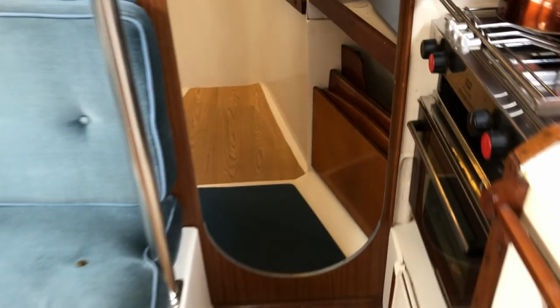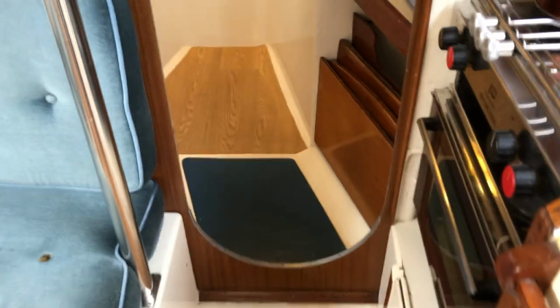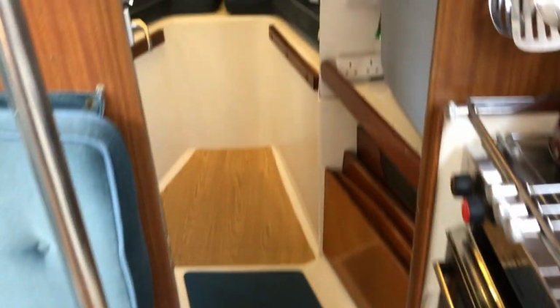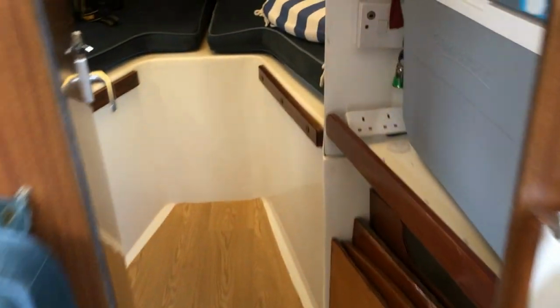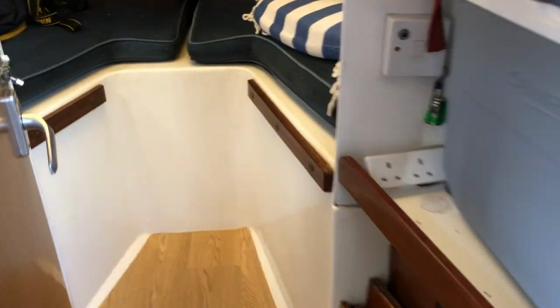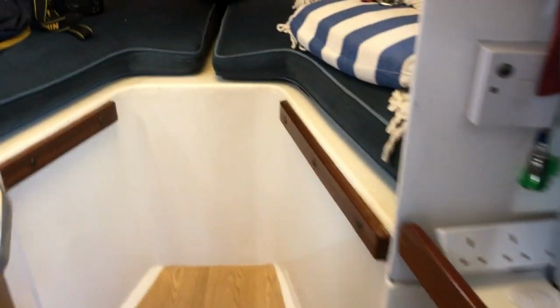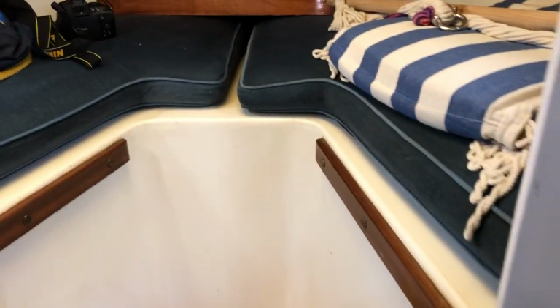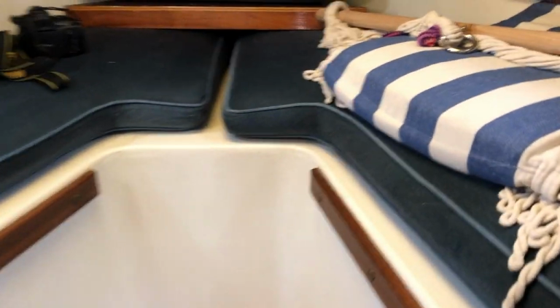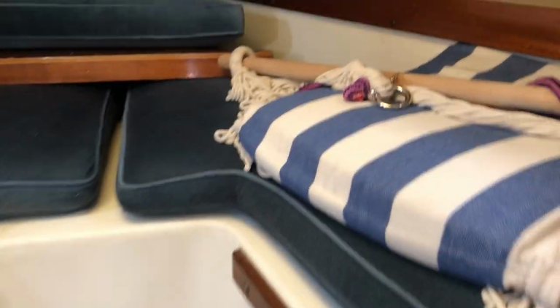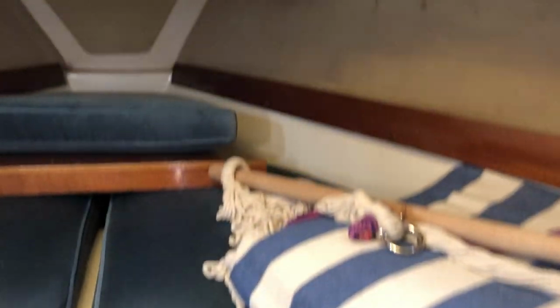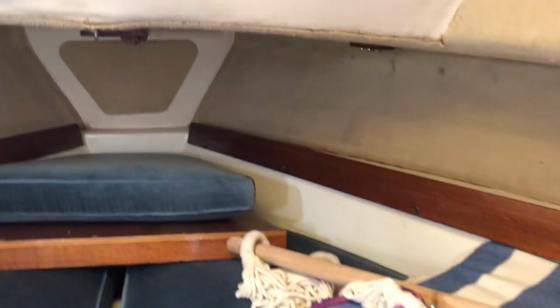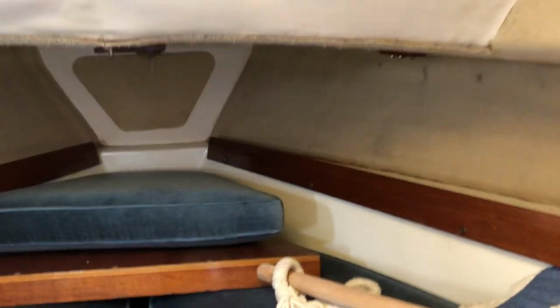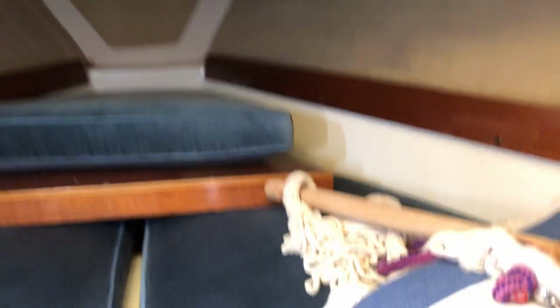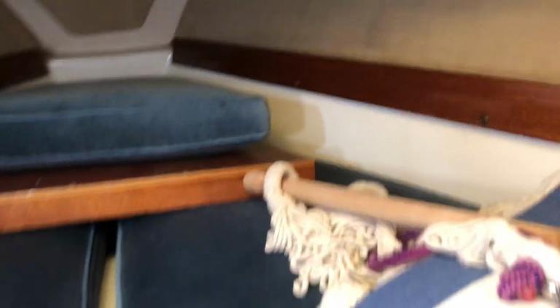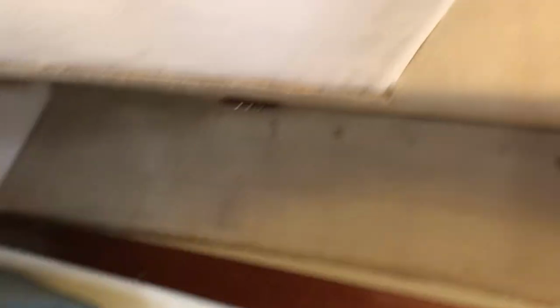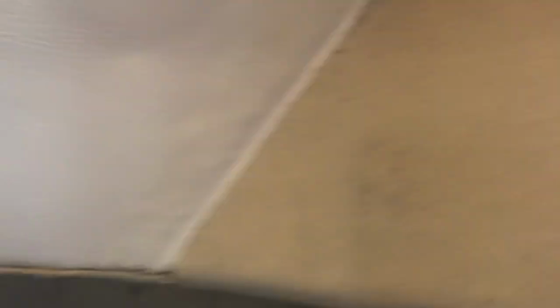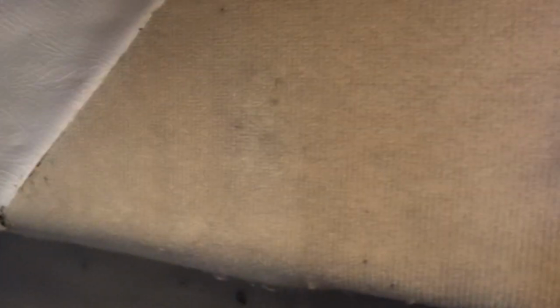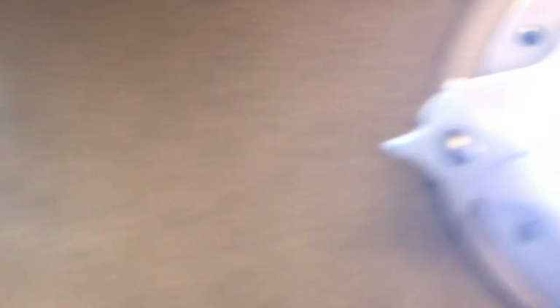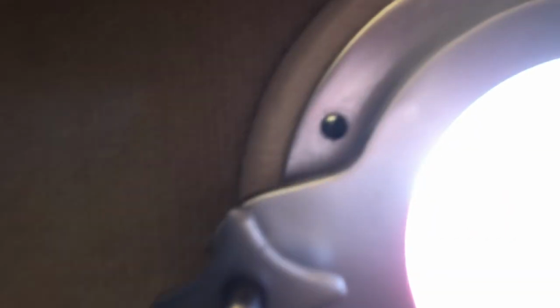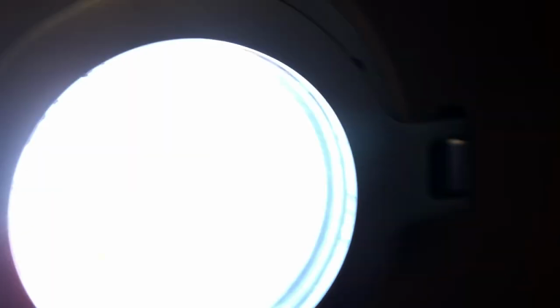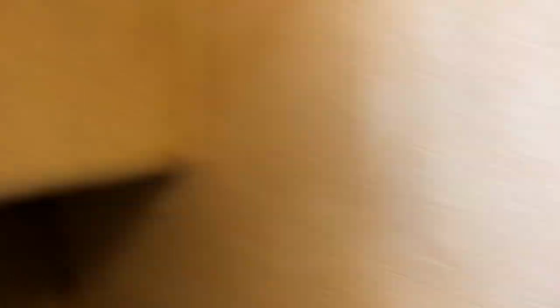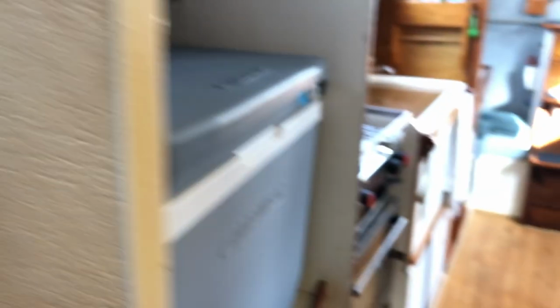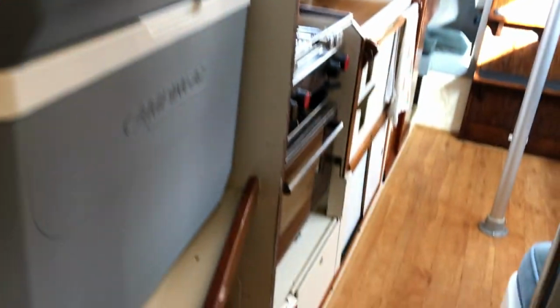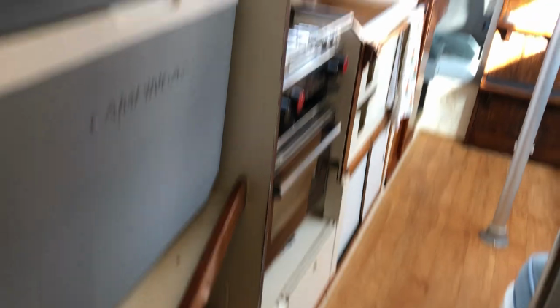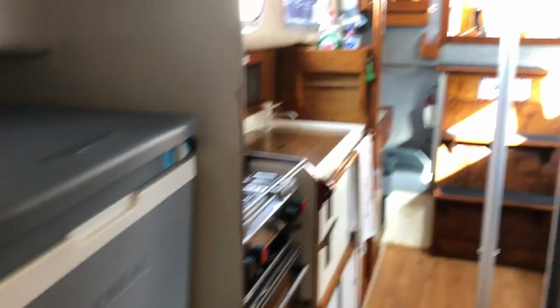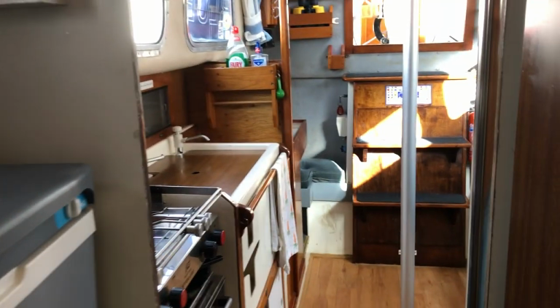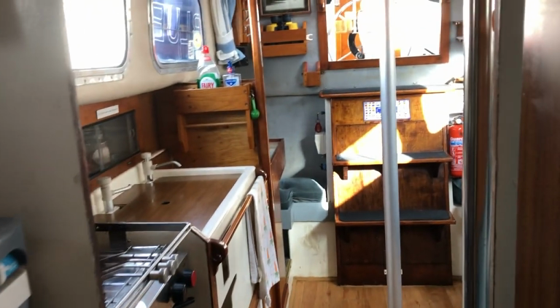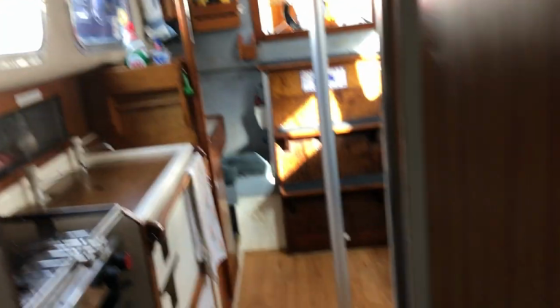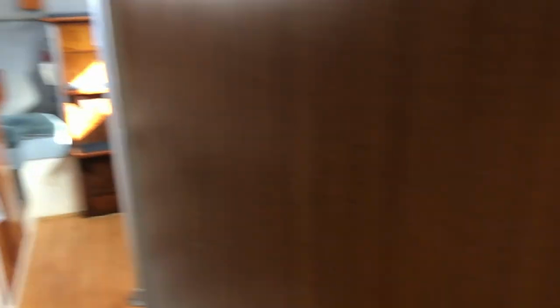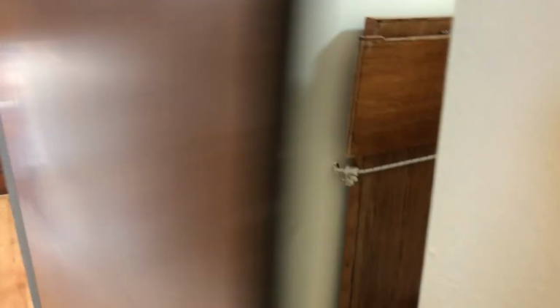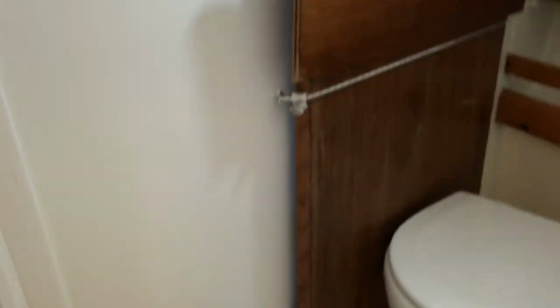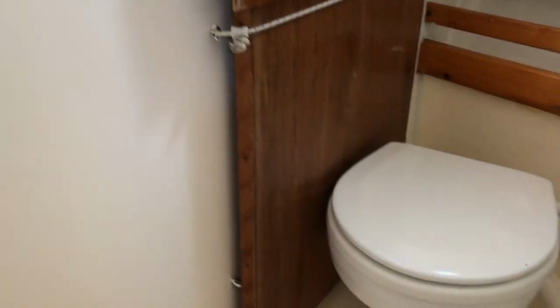Right, let's just go through into the forward cabin. There's a cool box and the head's in there.